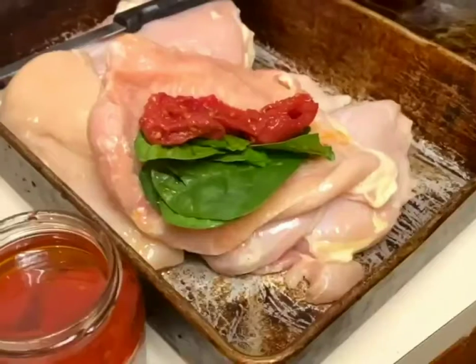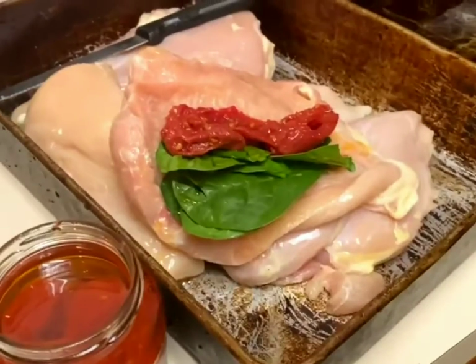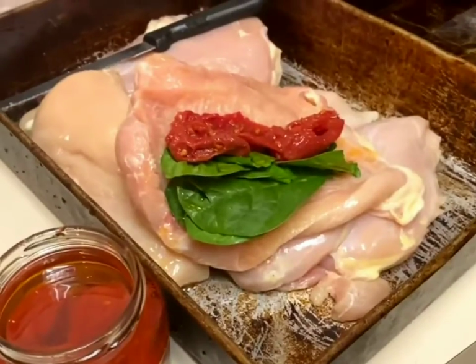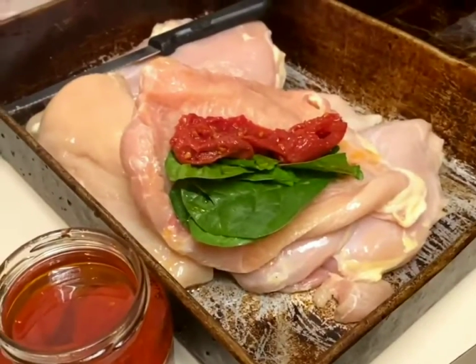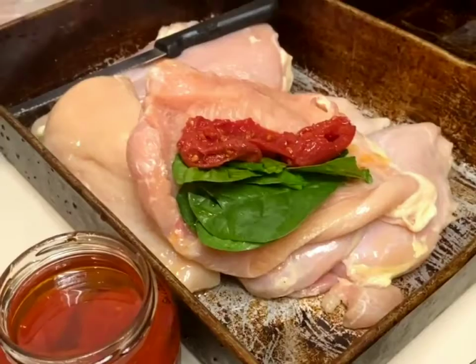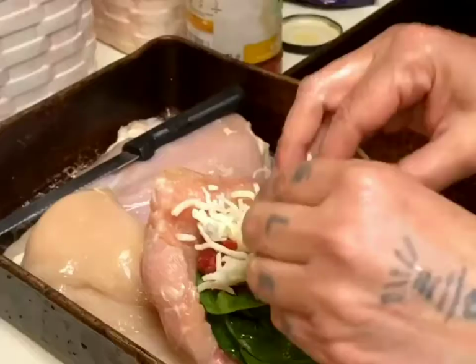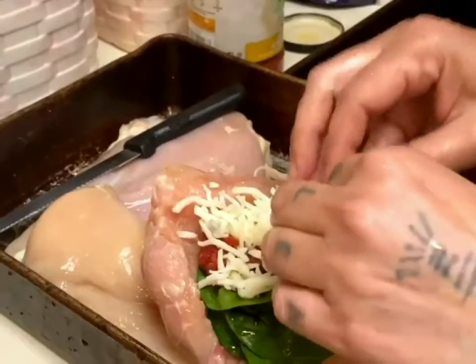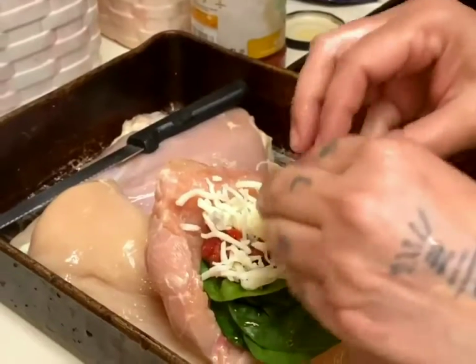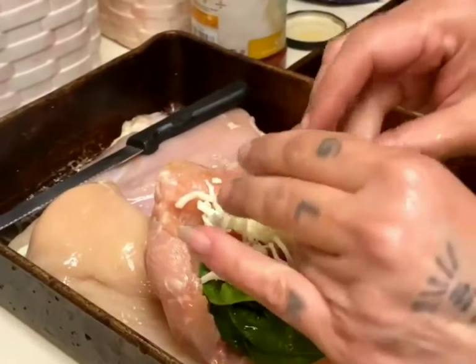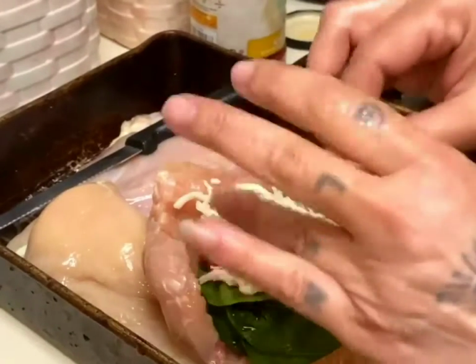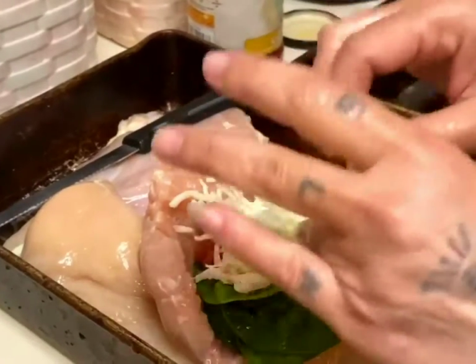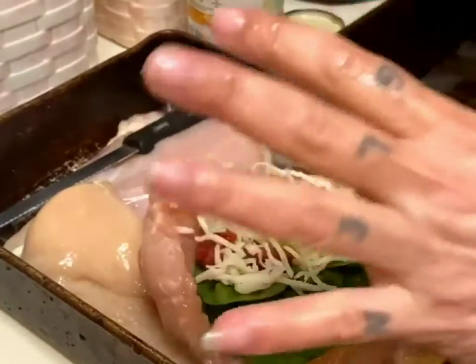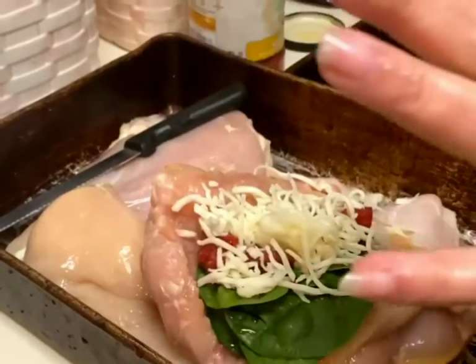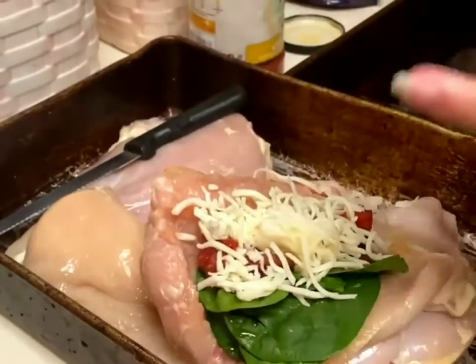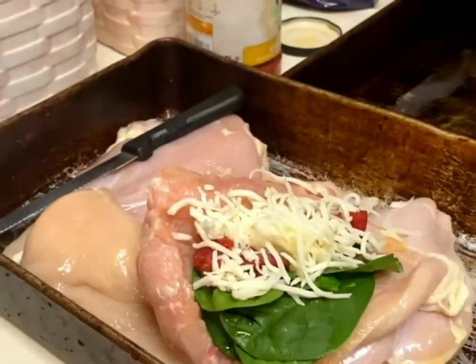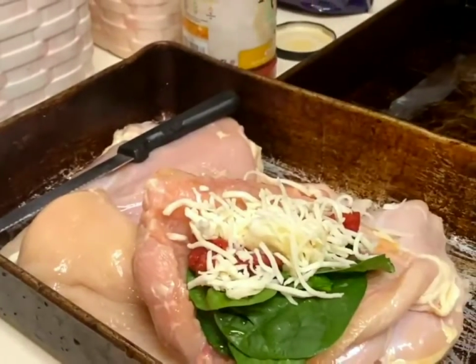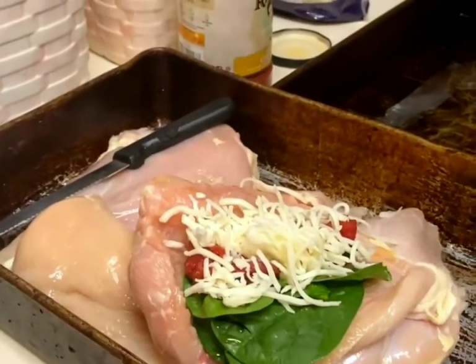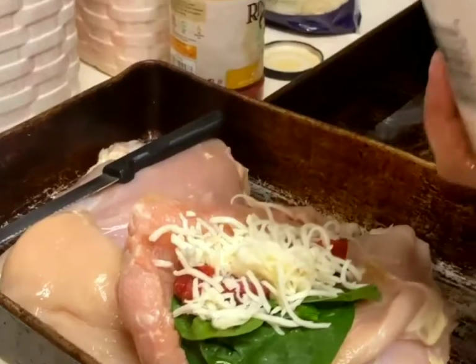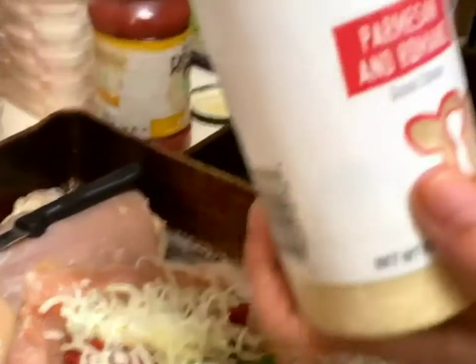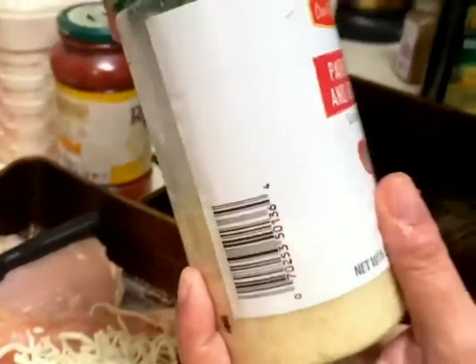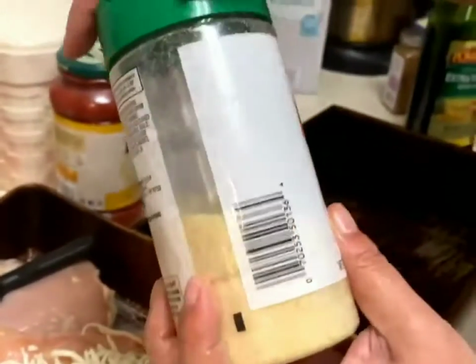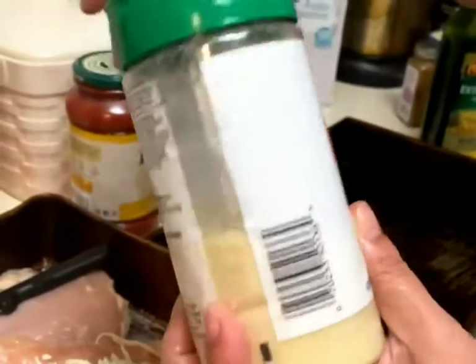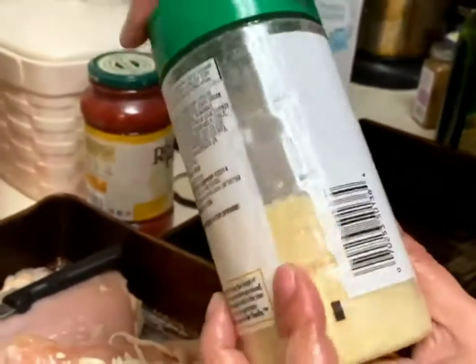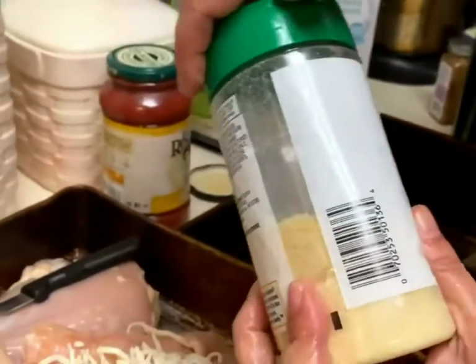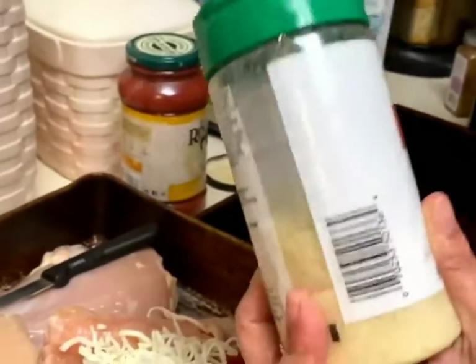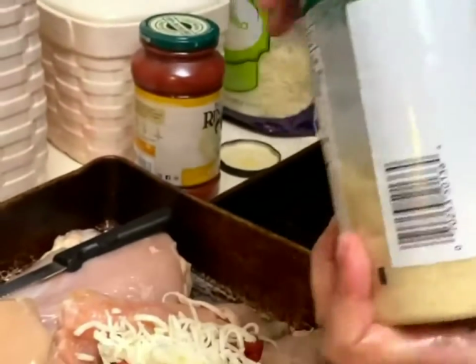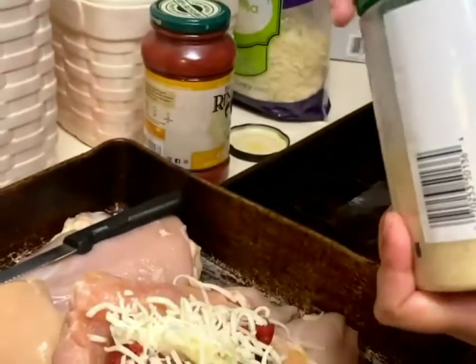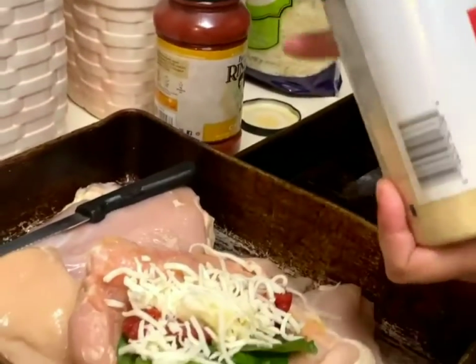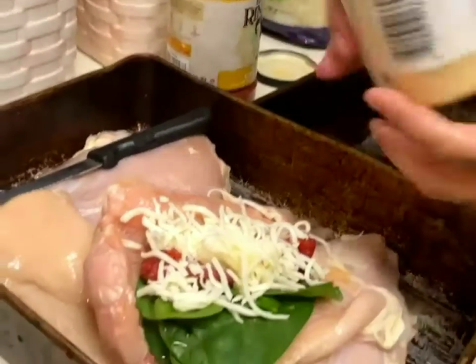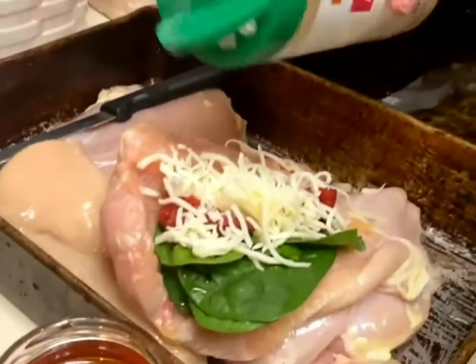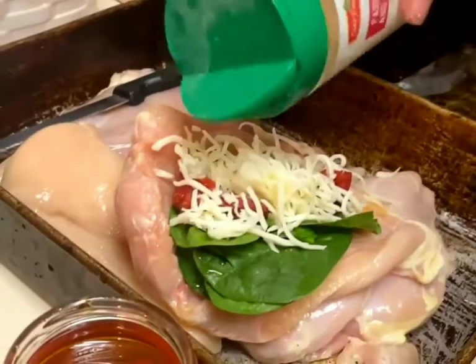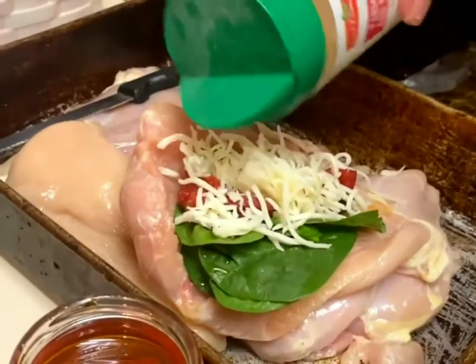And then of course some cheese — I love cheese, I'll put some in there. I'm going to go ahead and add some grated Parmesan Romano just to give it a little more Italian flavor.